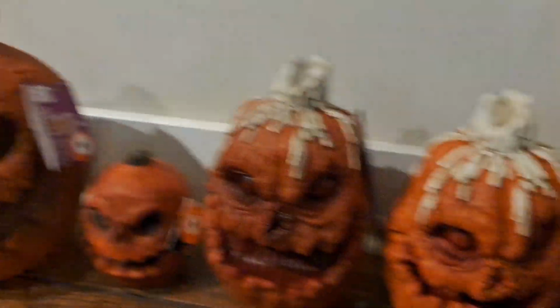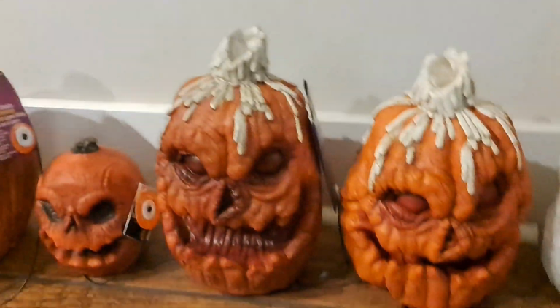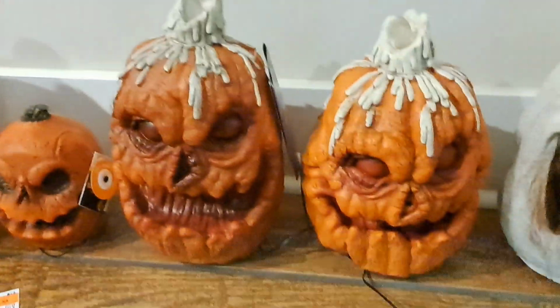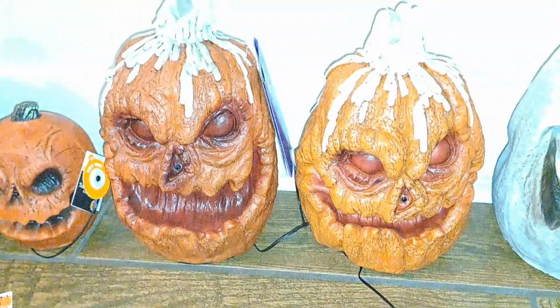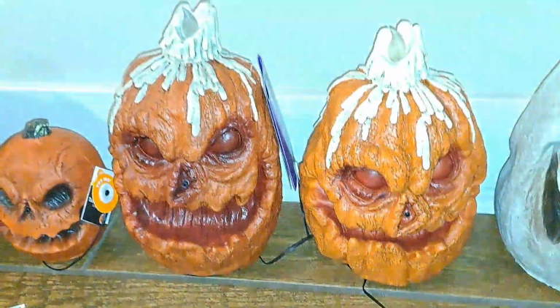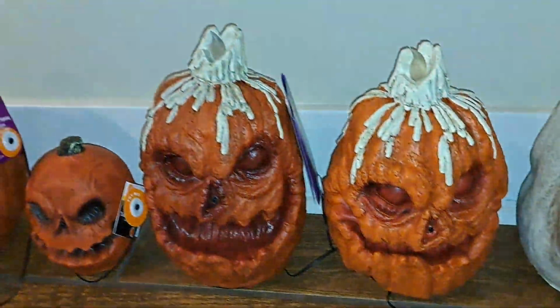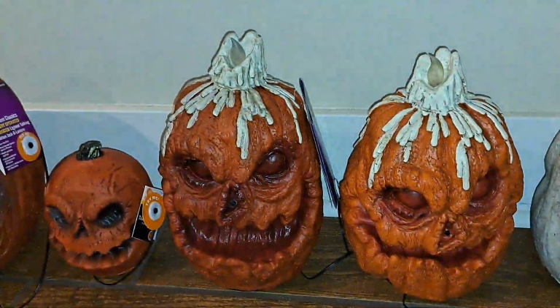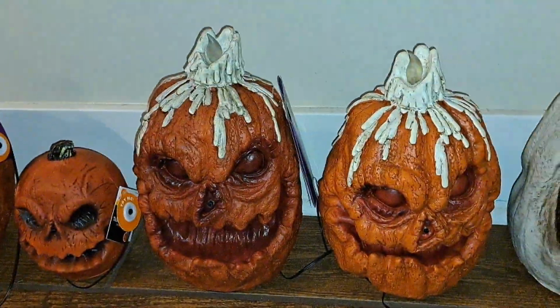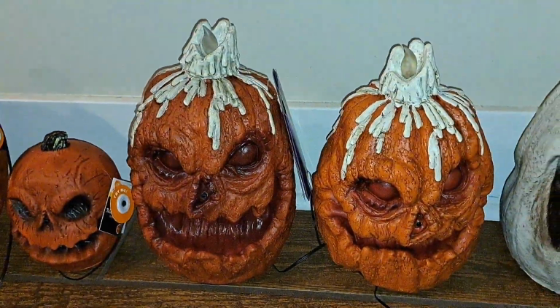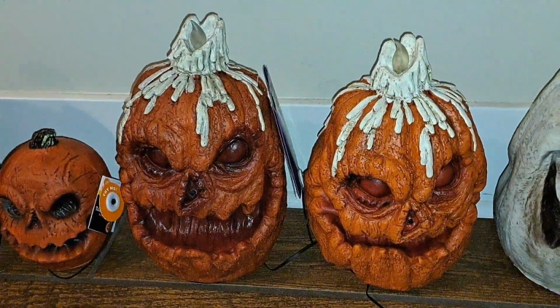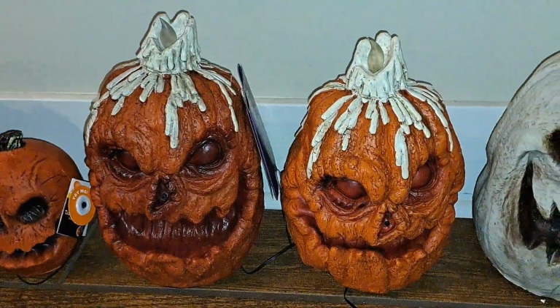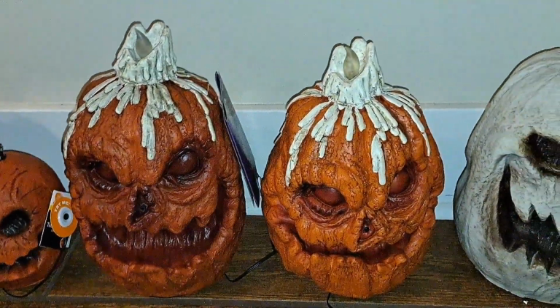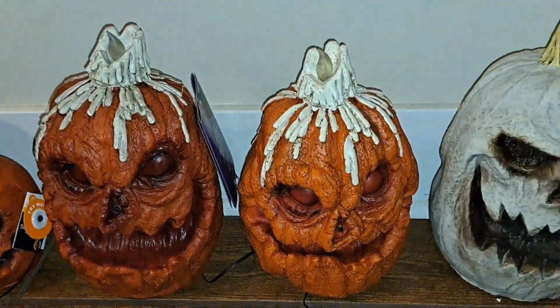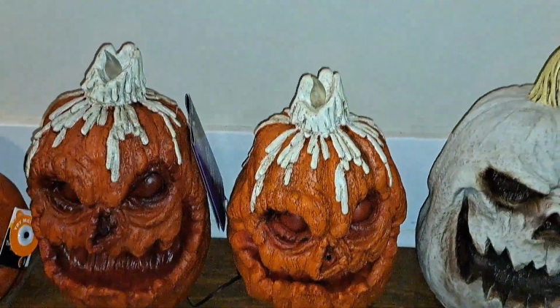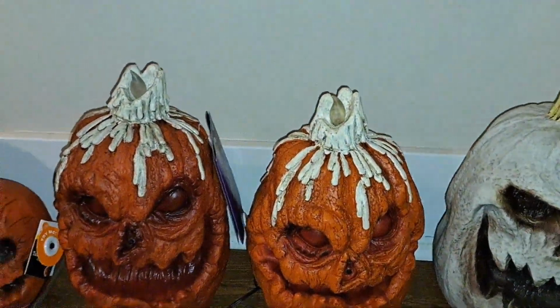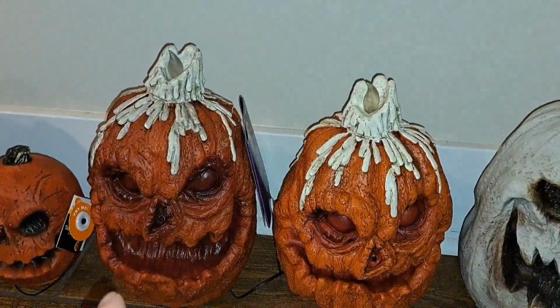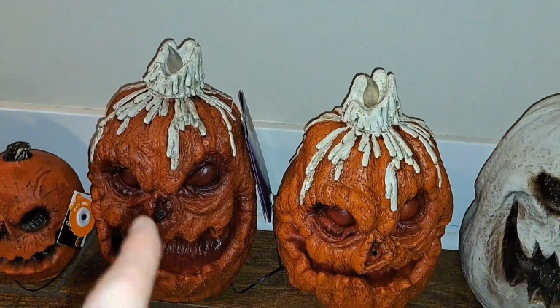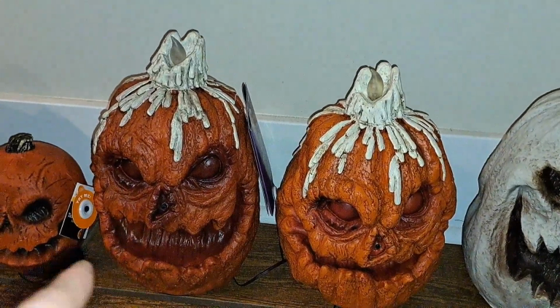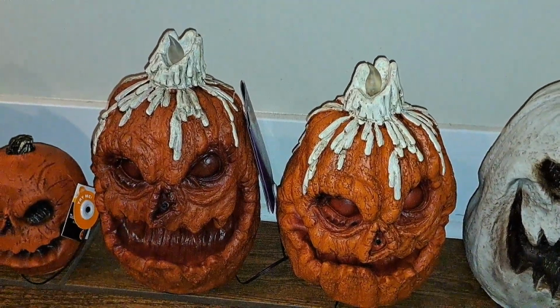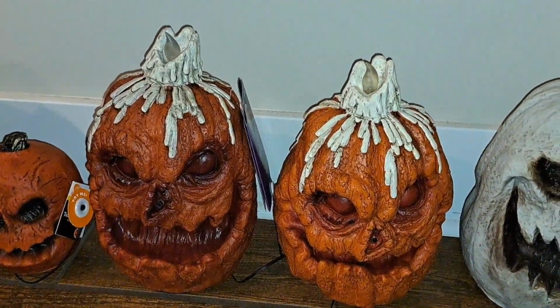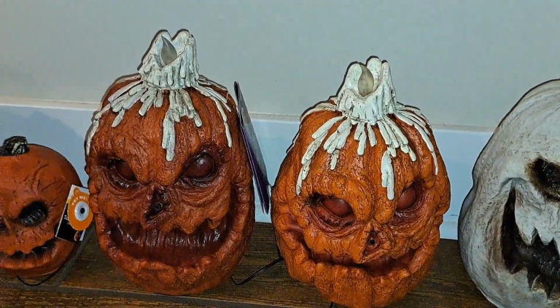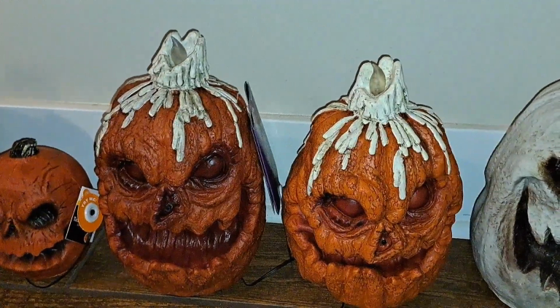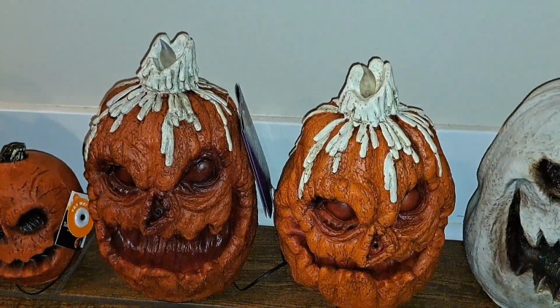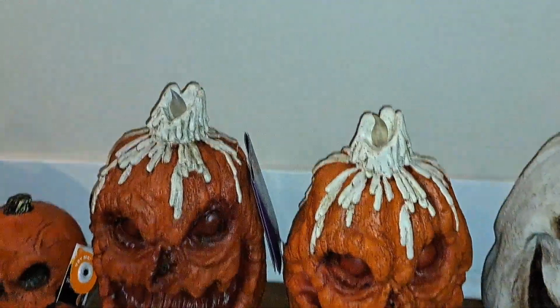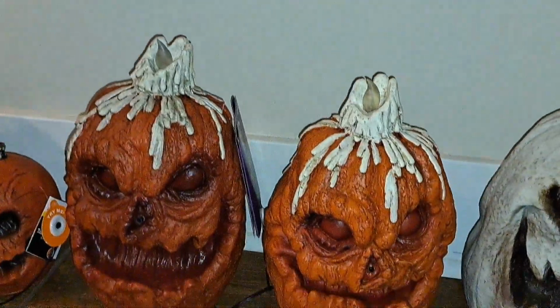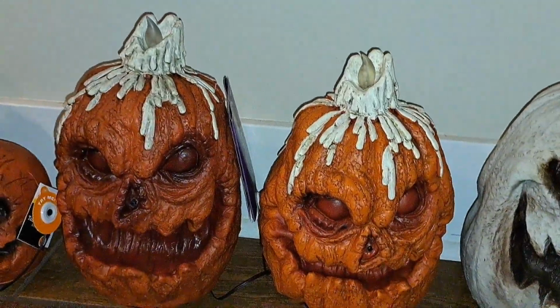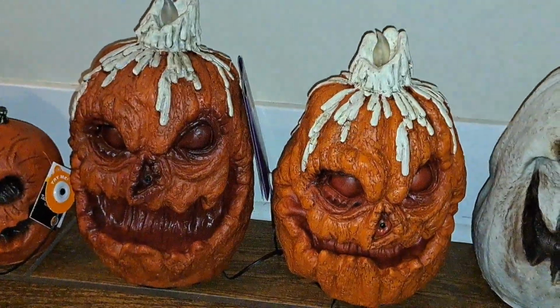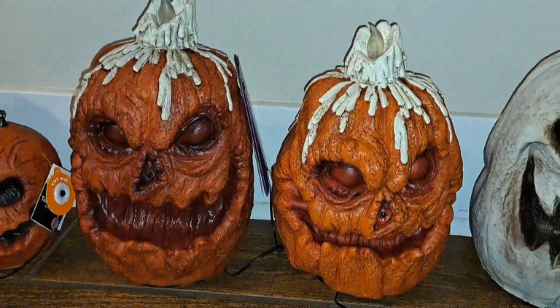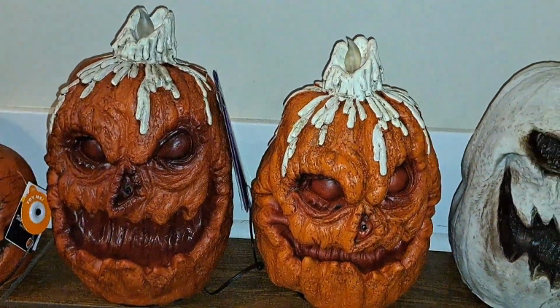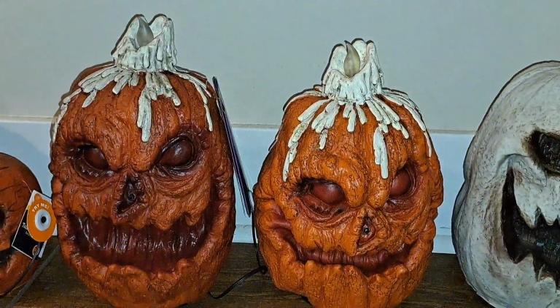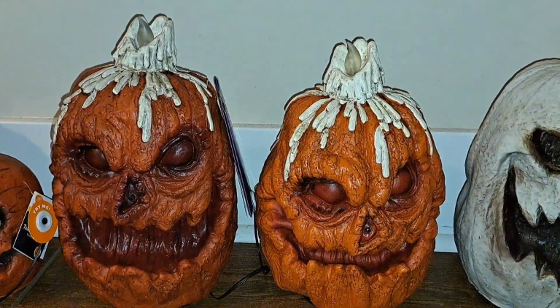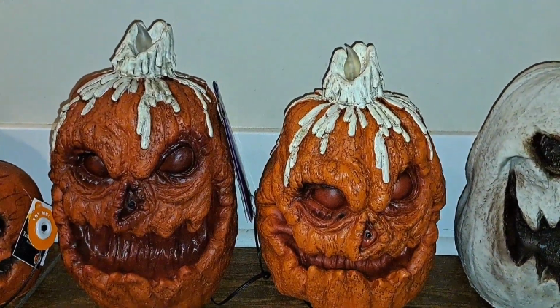Next we have the candle pumpkin. This is the produced one from last year — they make him again this year. Here are the prototypes. They're painted very differently.